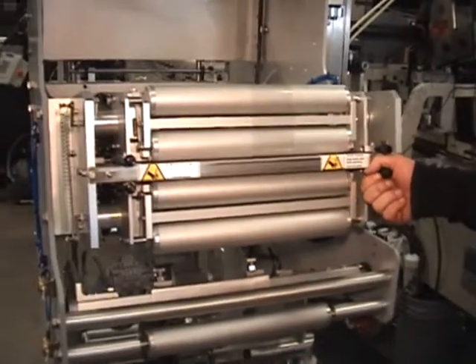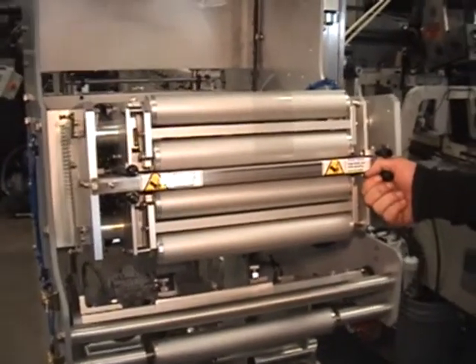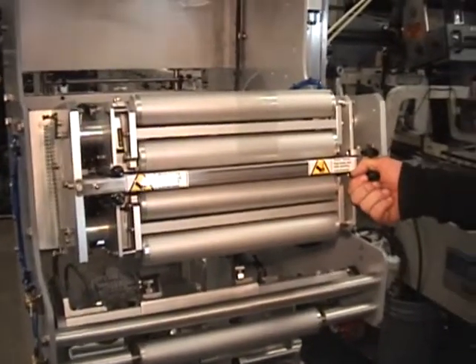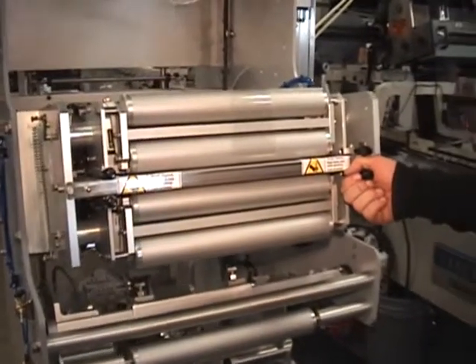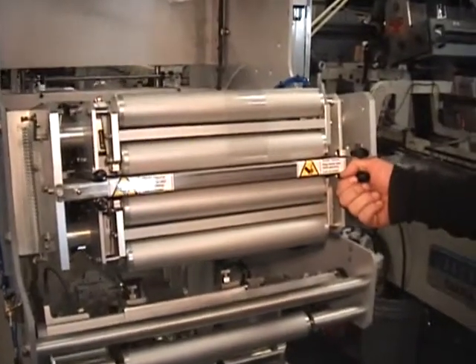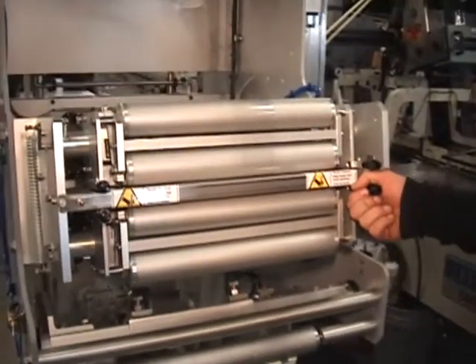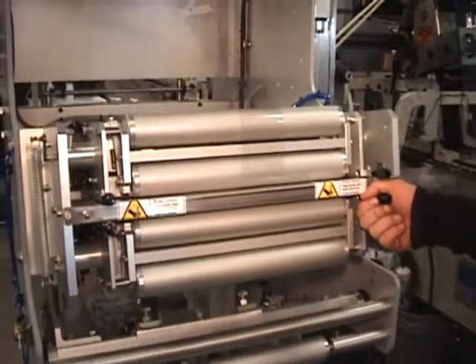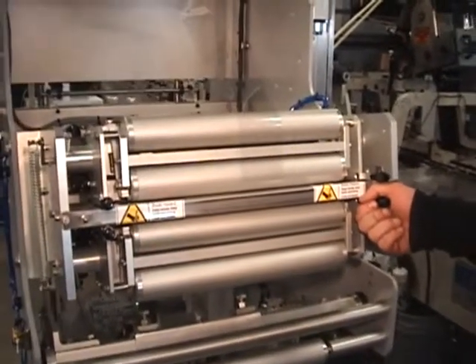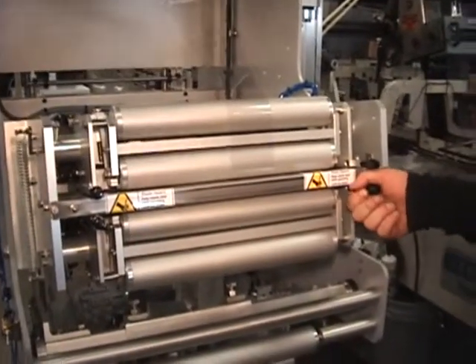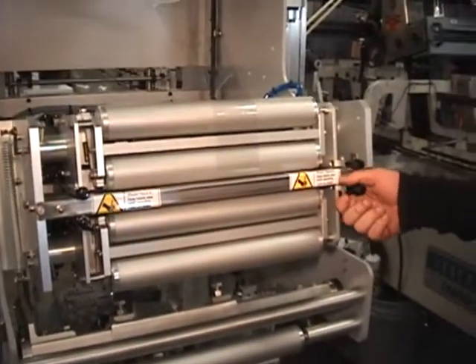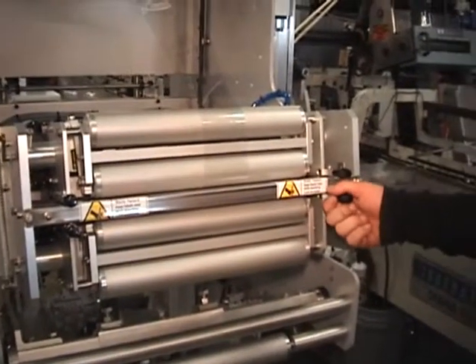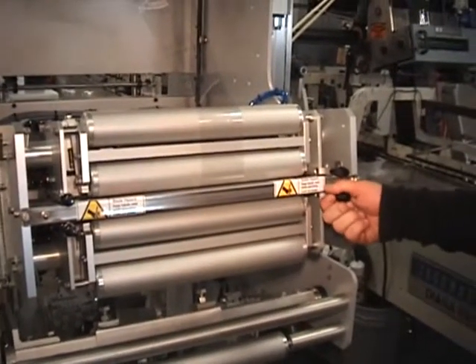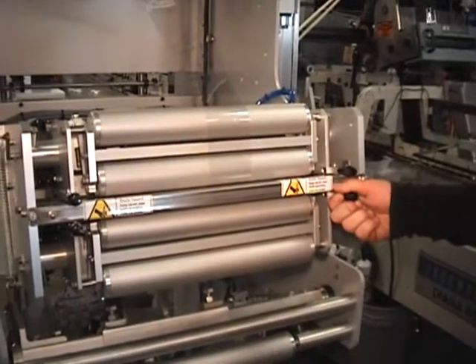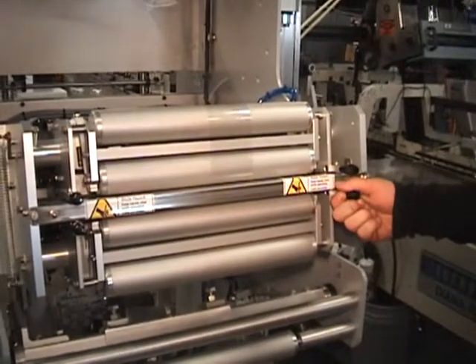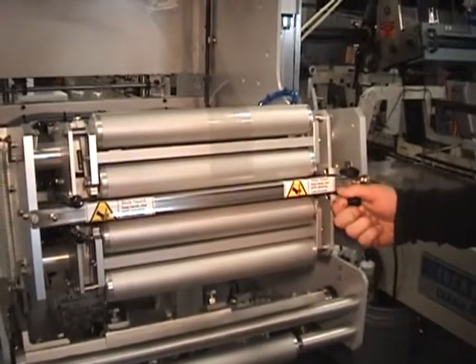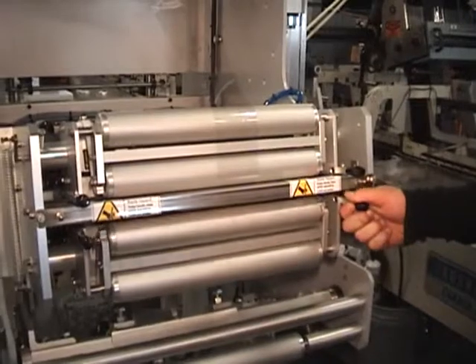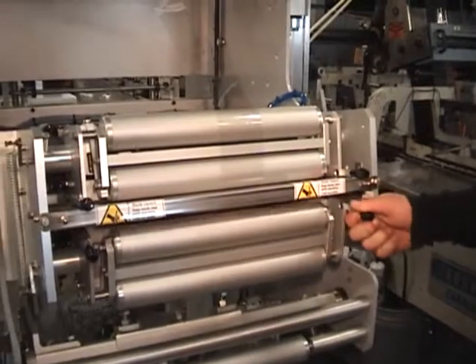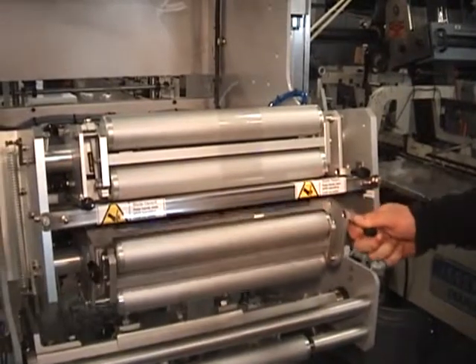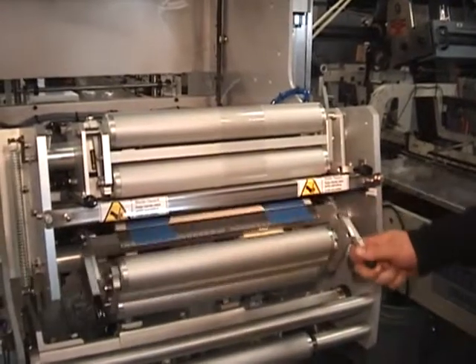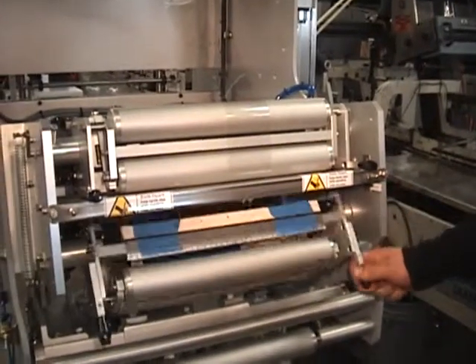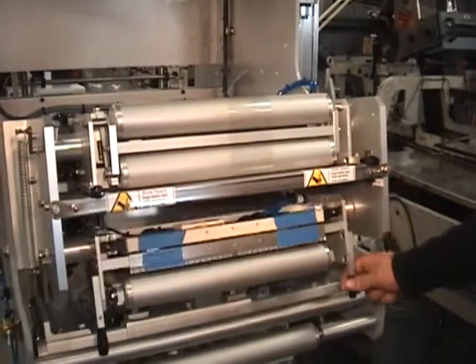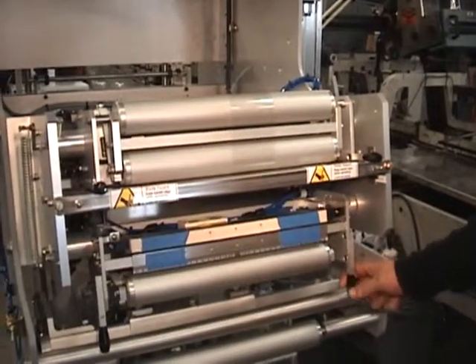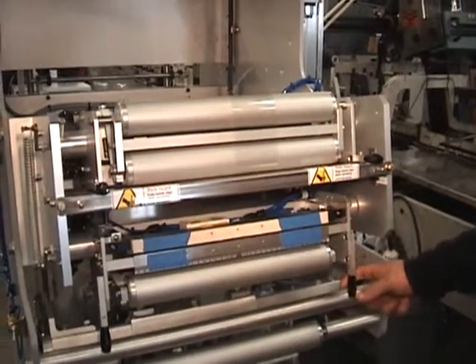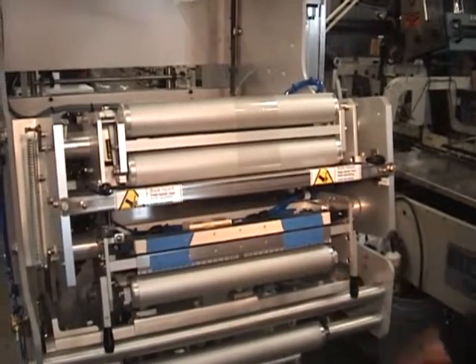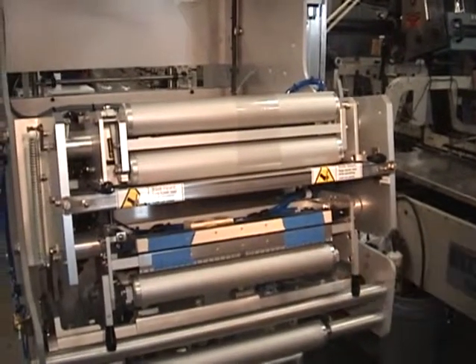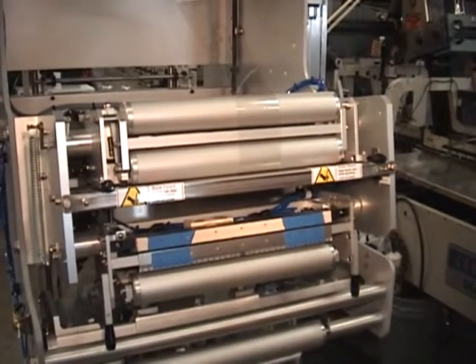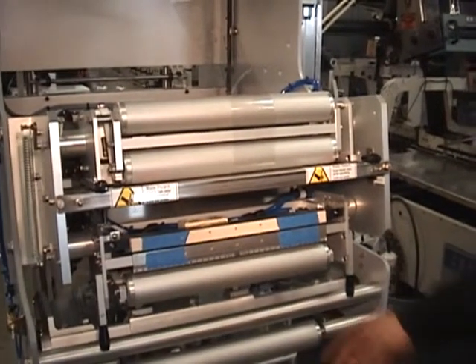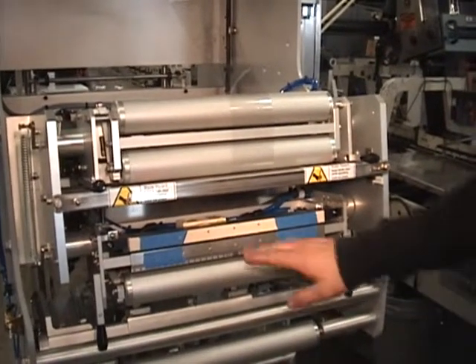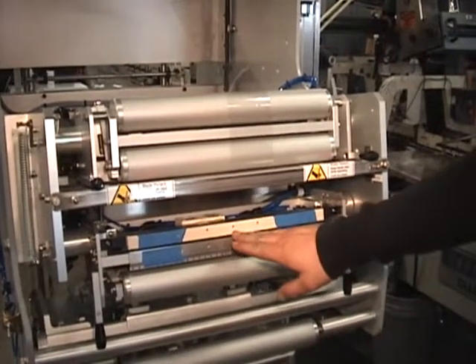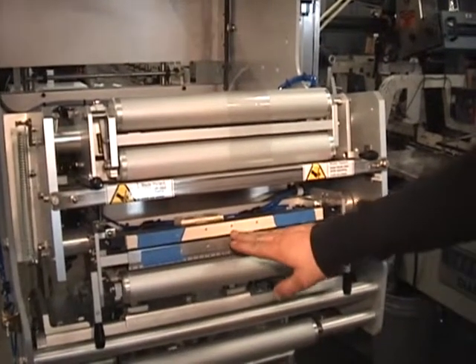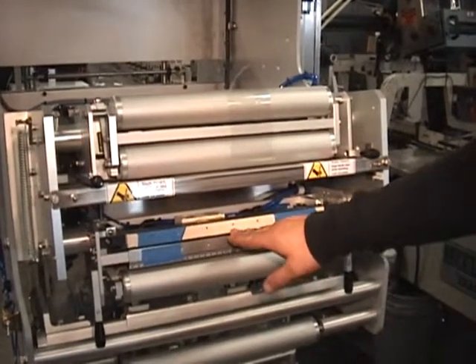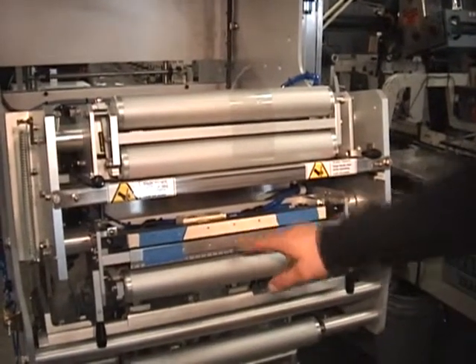First thing to do when you're setting up for your splice will be to open this door, followed by the vacuum kicking on.